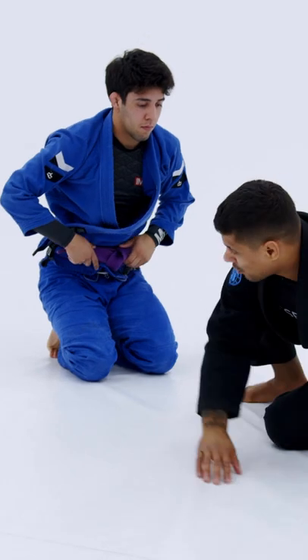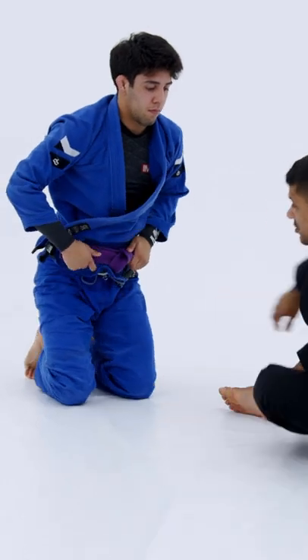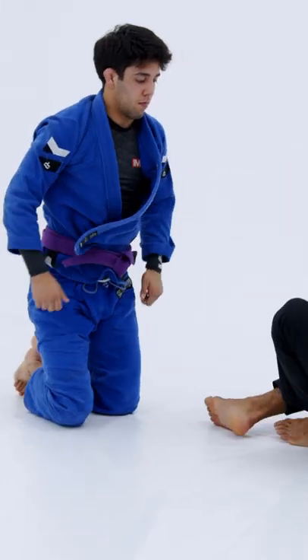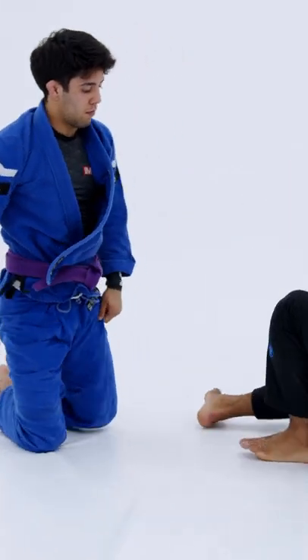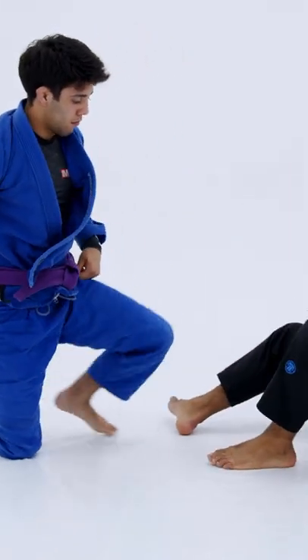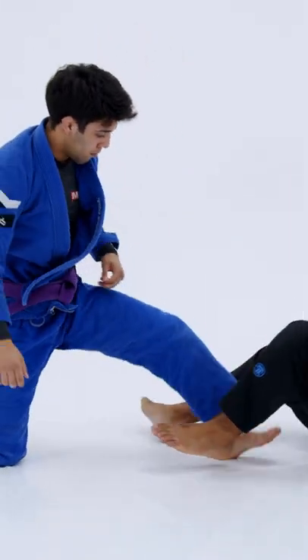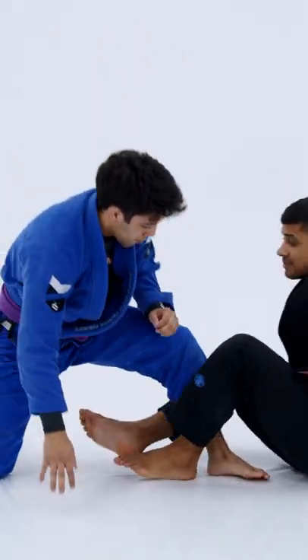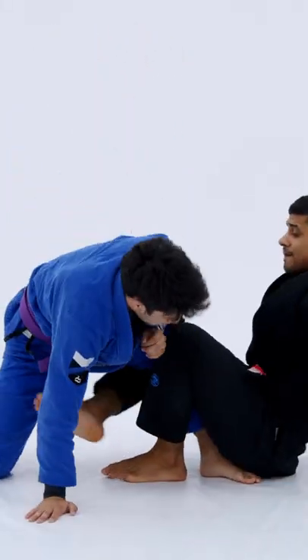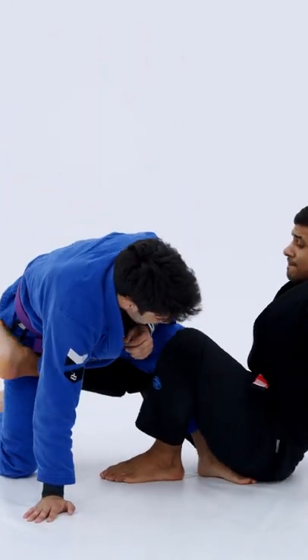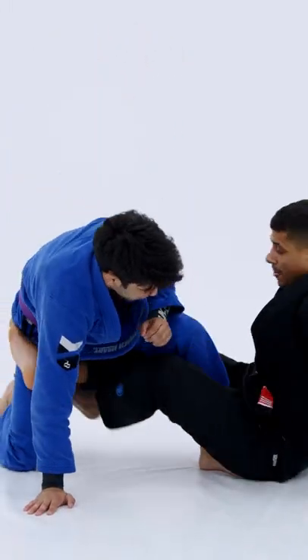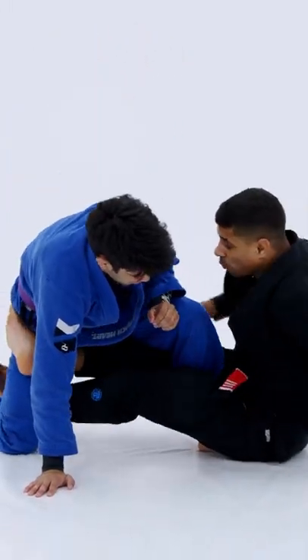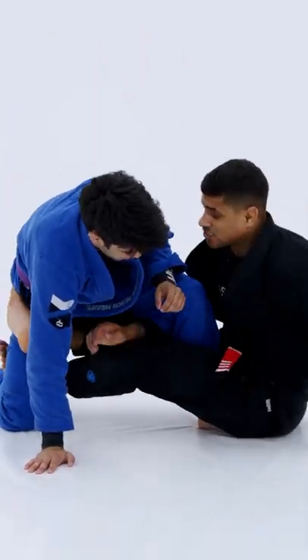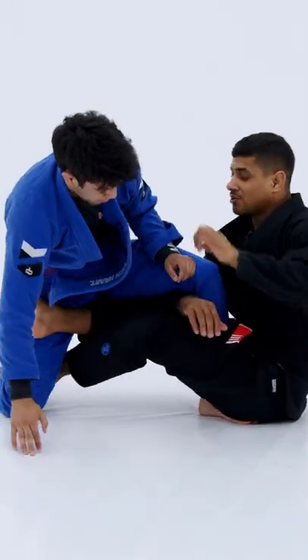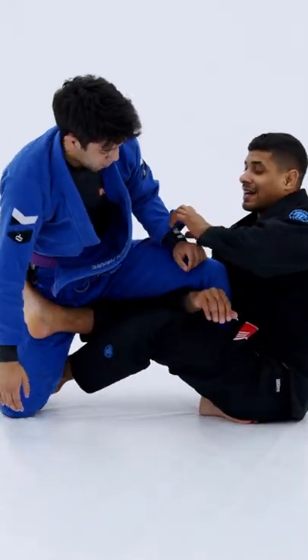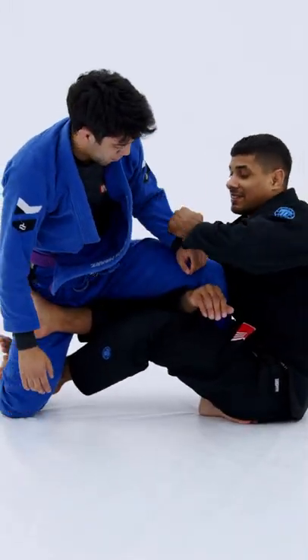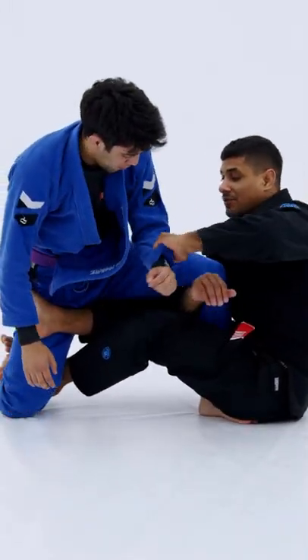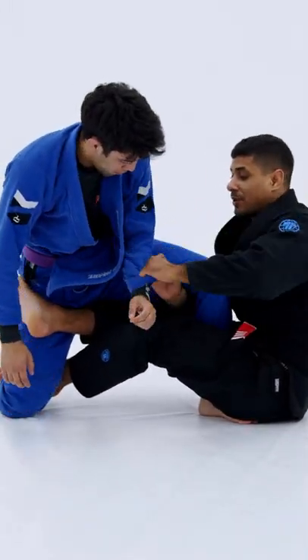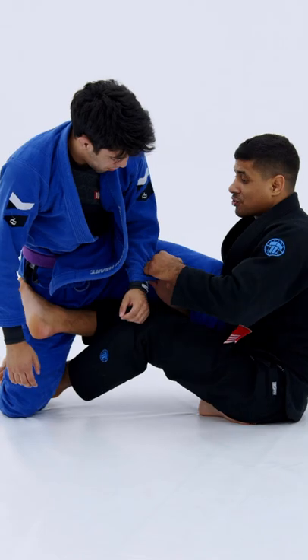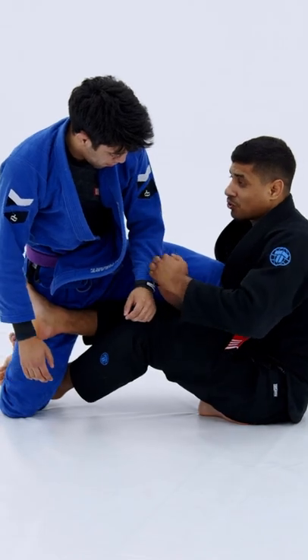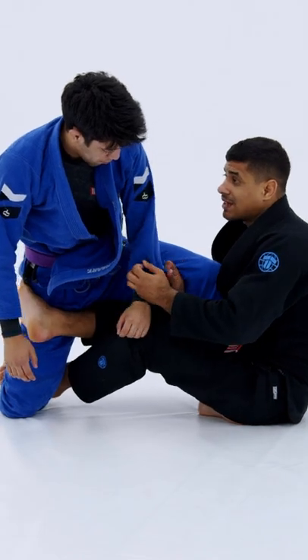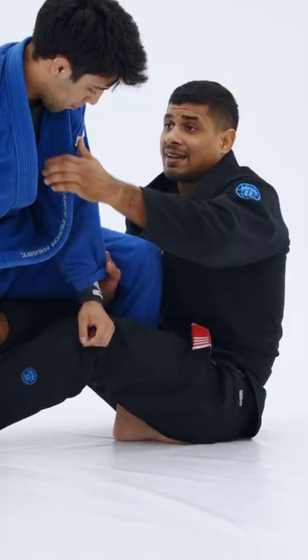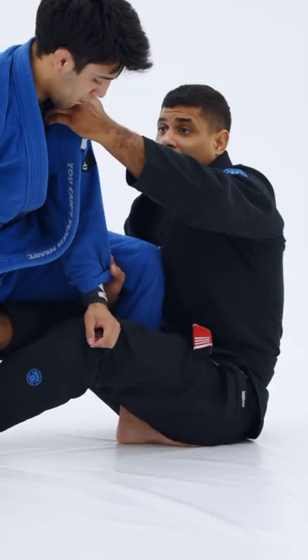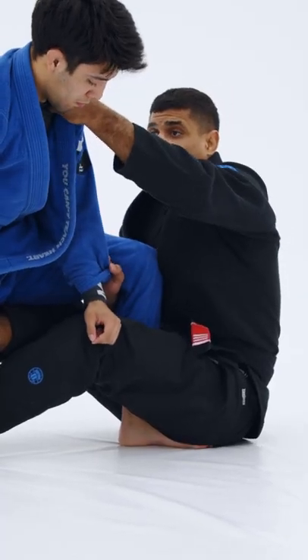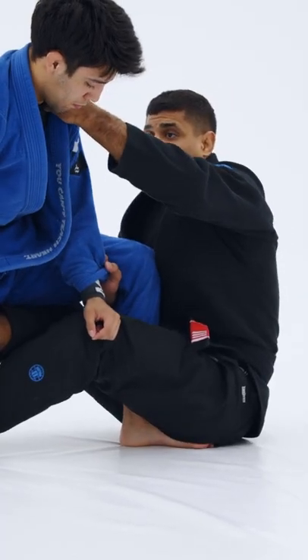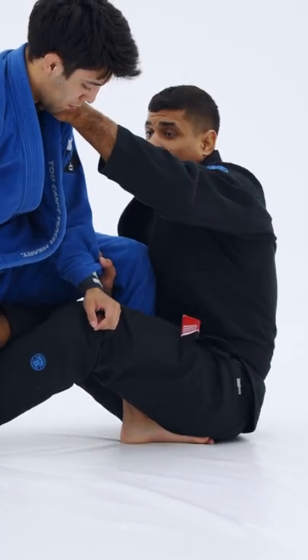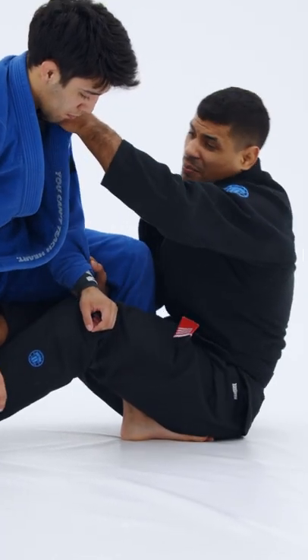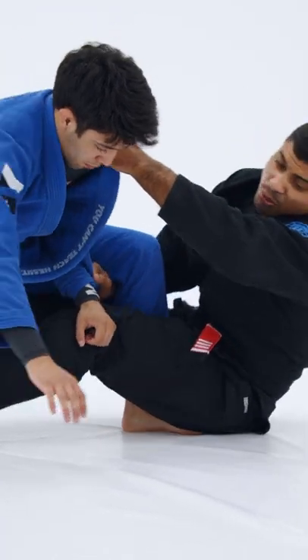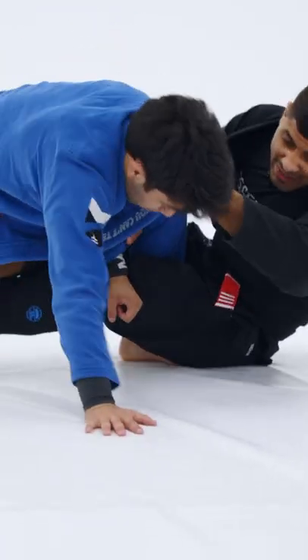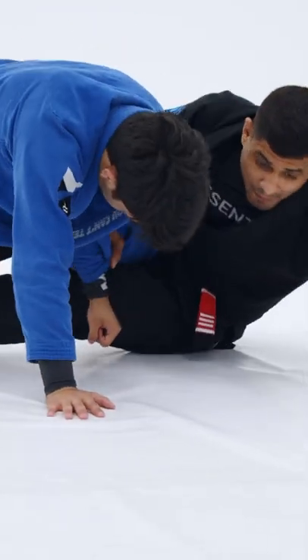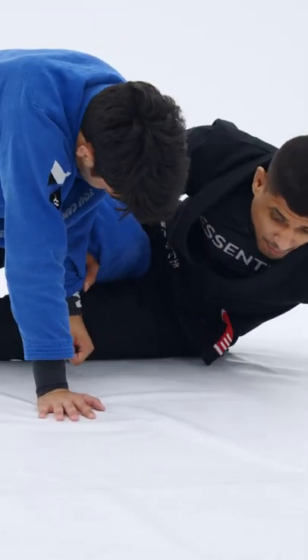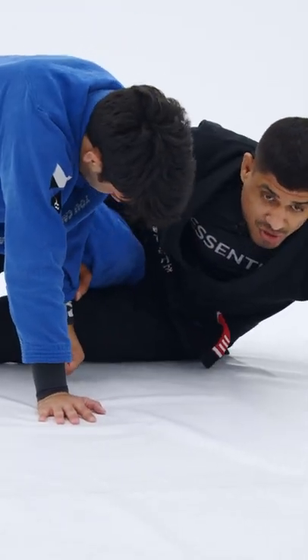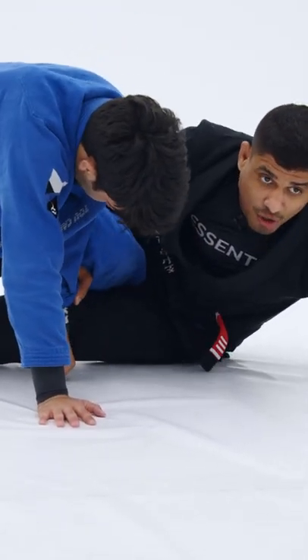We're going to start in De La Riva X here. One, two. I got the sleeve grip here controlled. Now I can use this cross collar grip here, pull down and make him post hard.